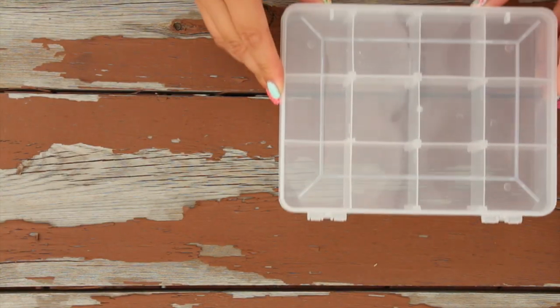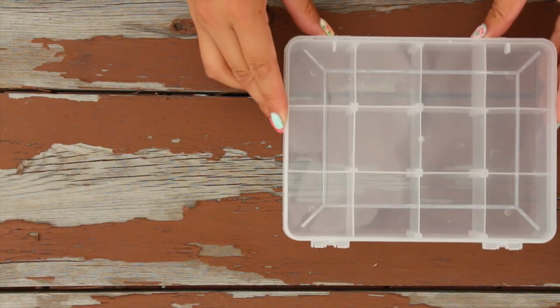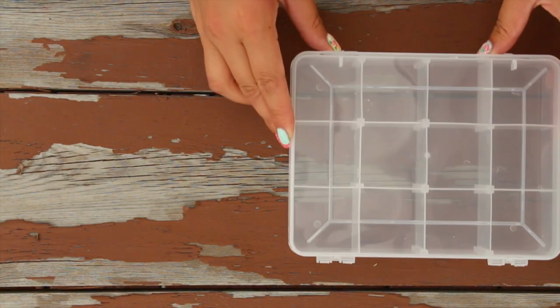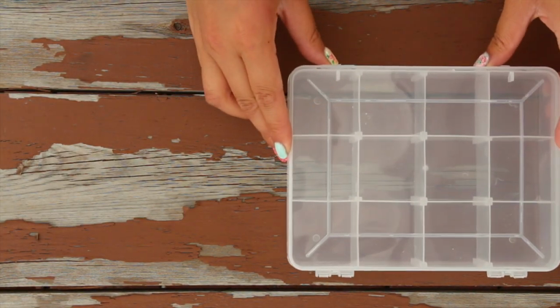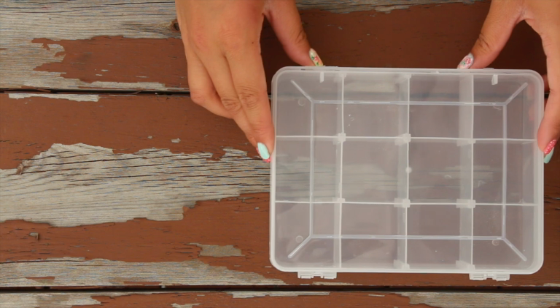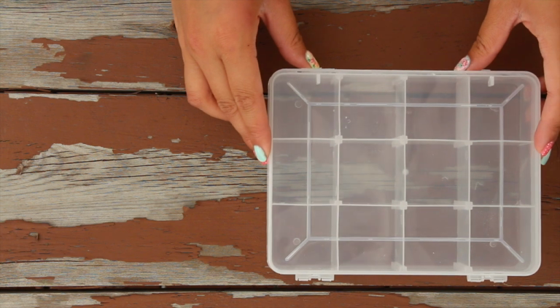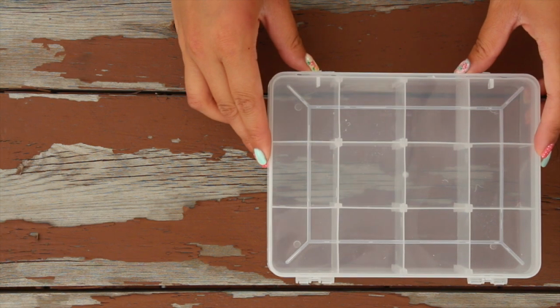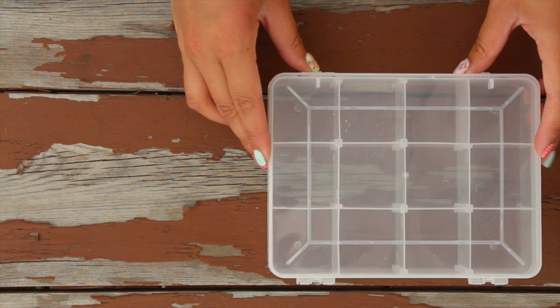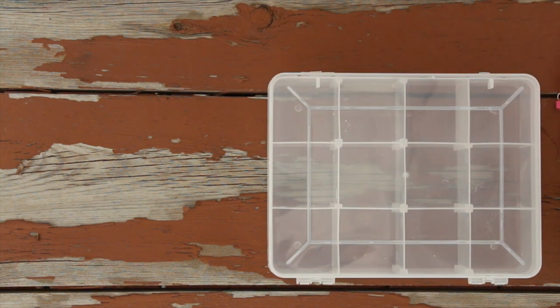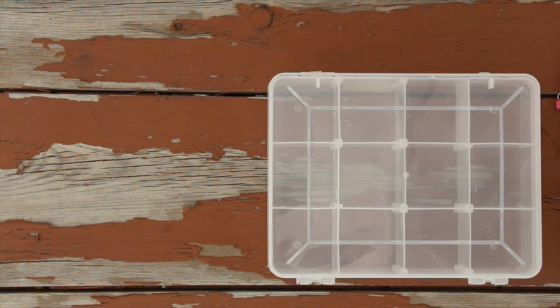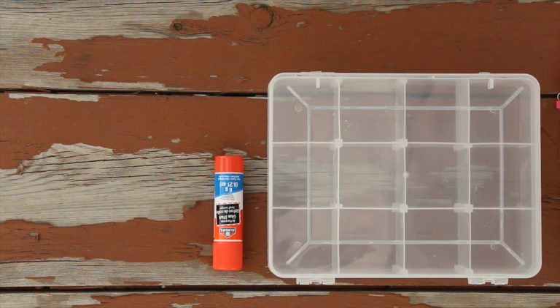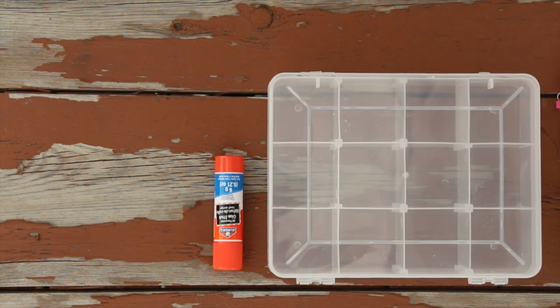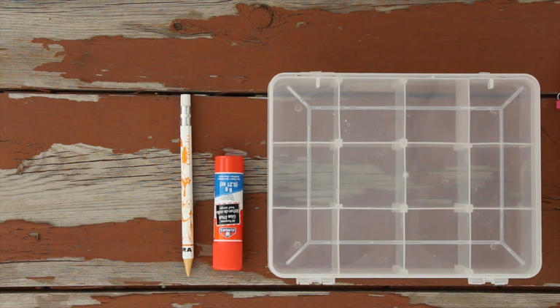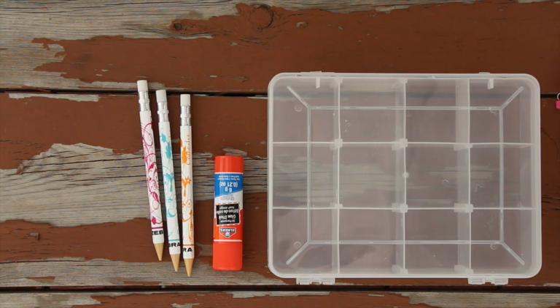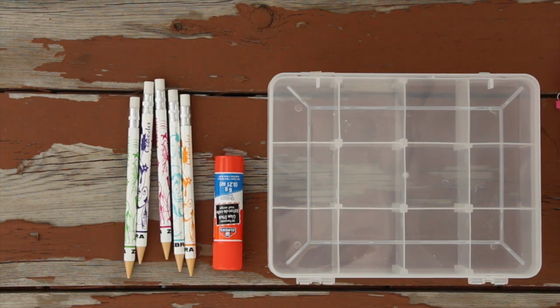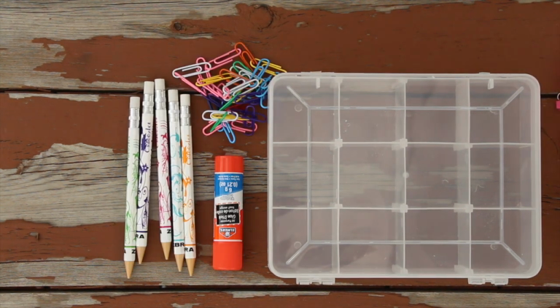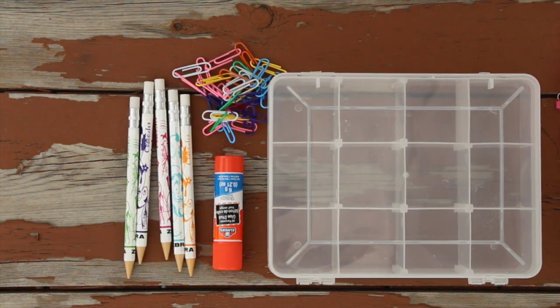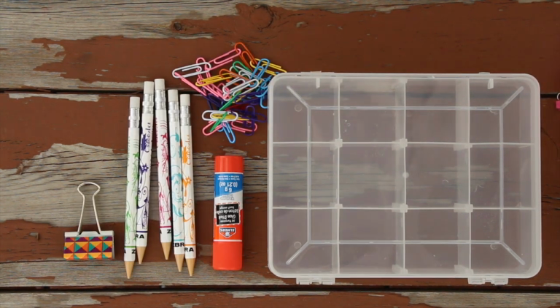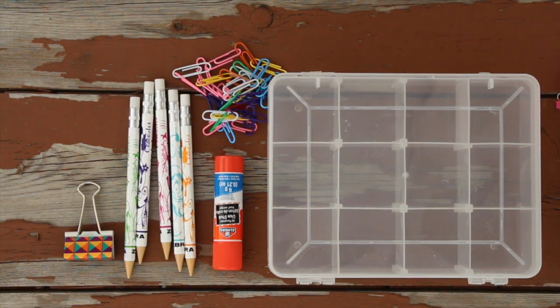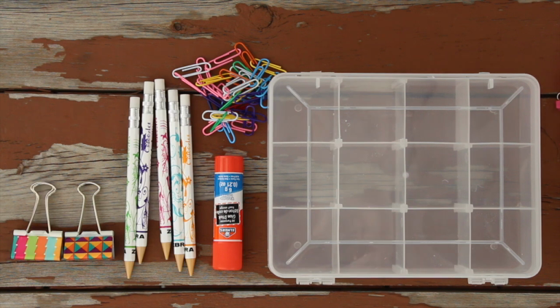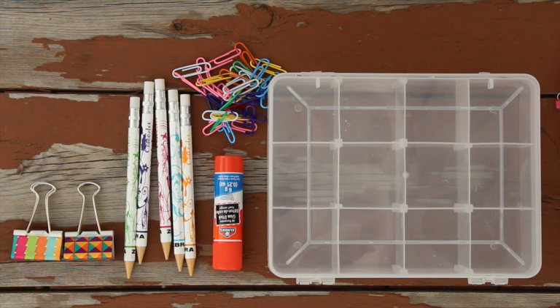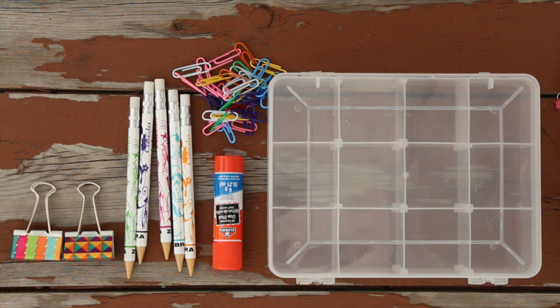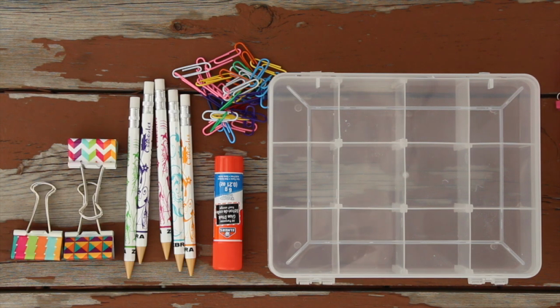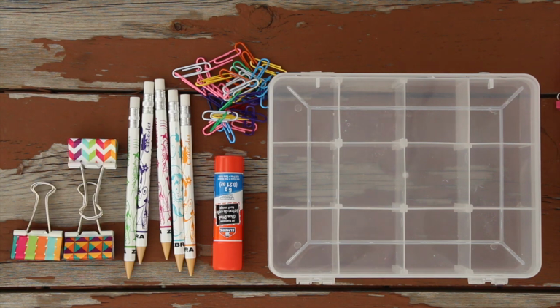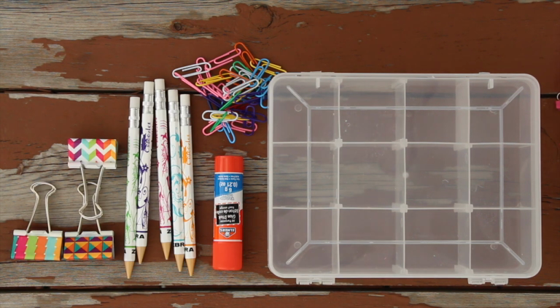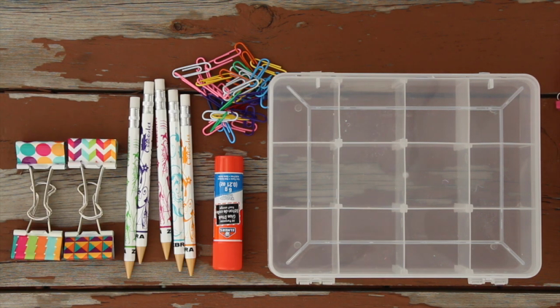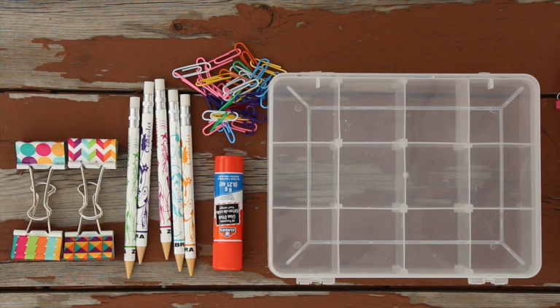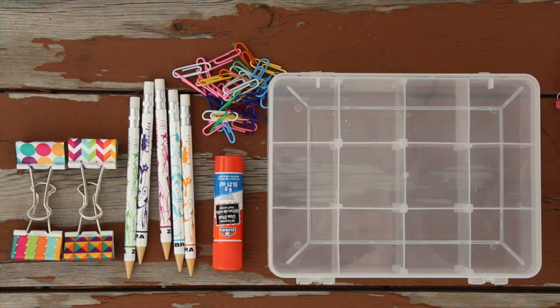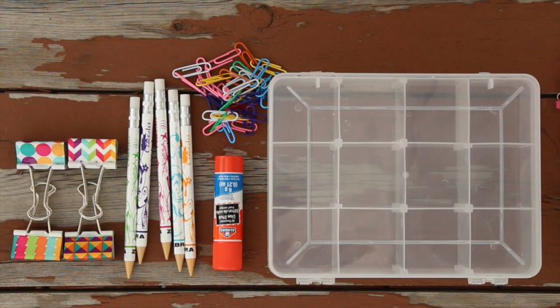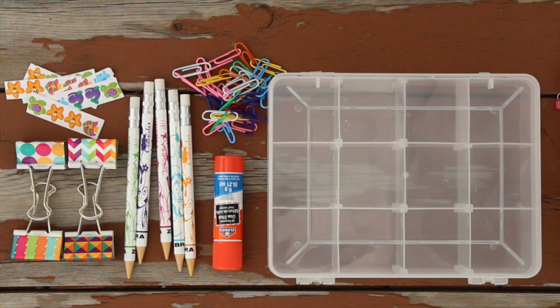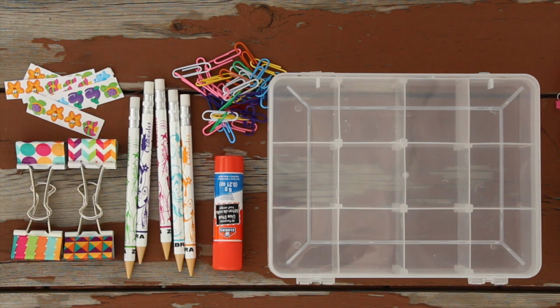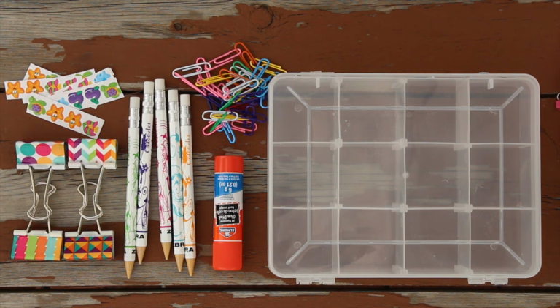The one essential that you will need in this tutorial is a box with dividers in it. You can find this at Michael's — it's just a craft box with dividers to keep things separated.